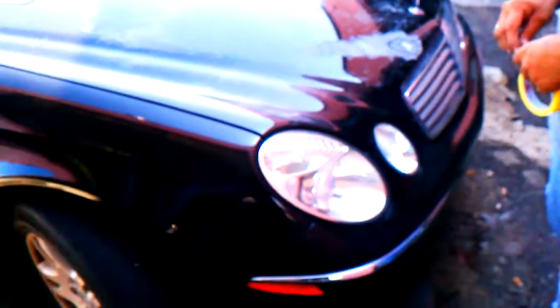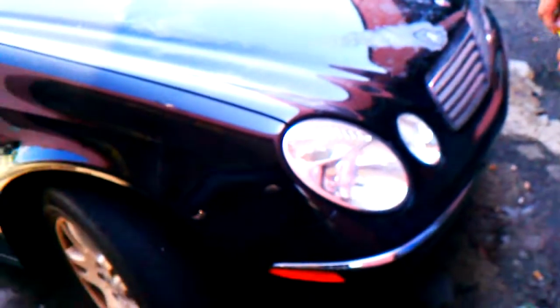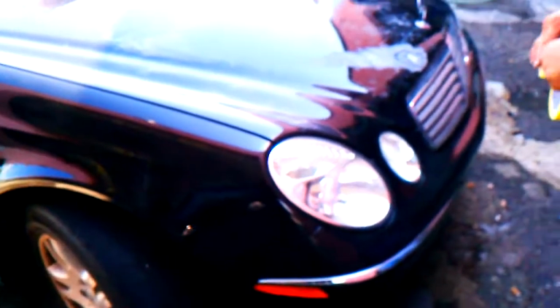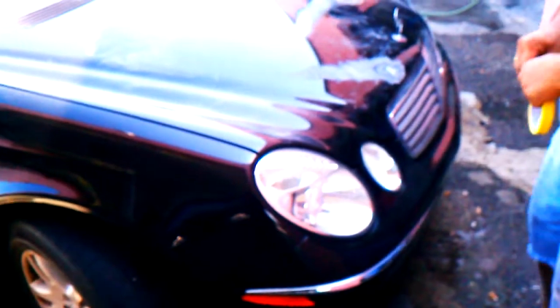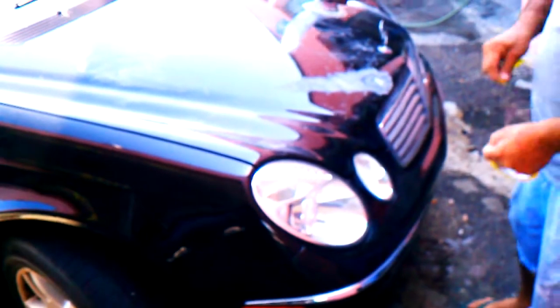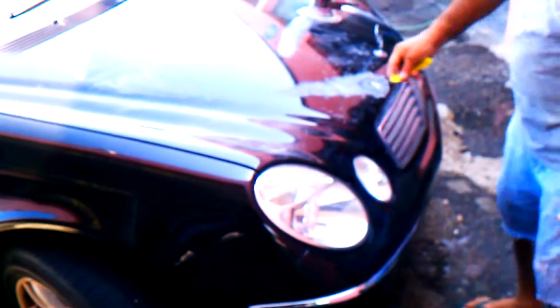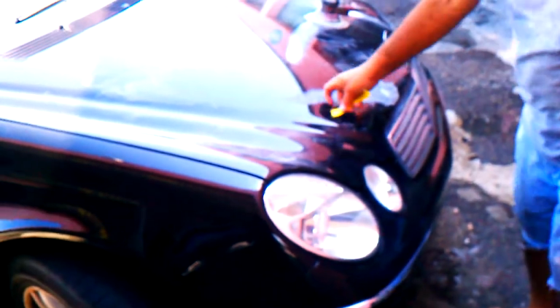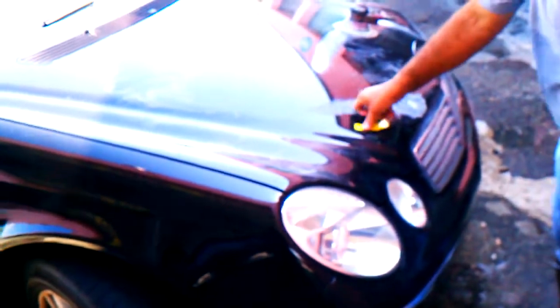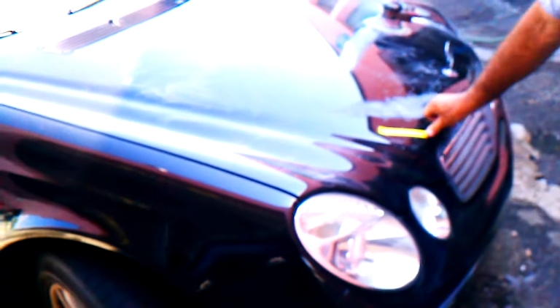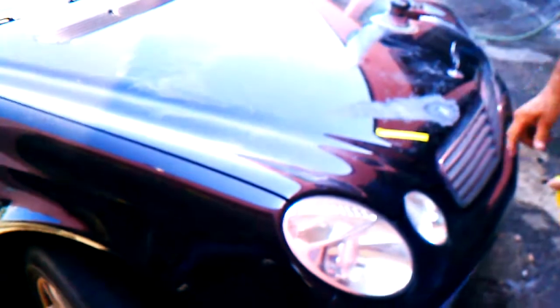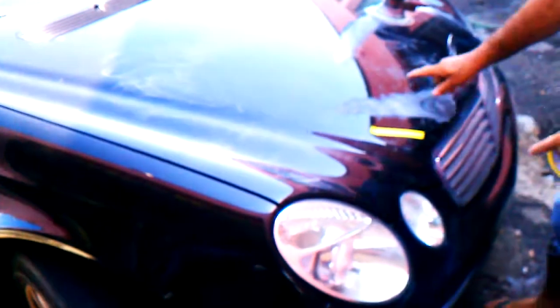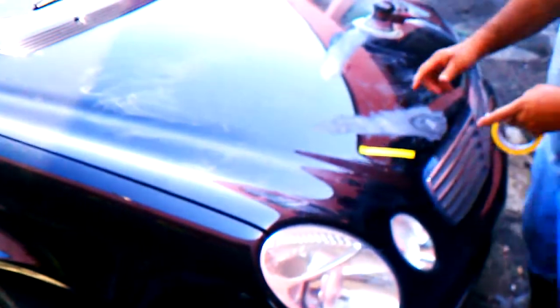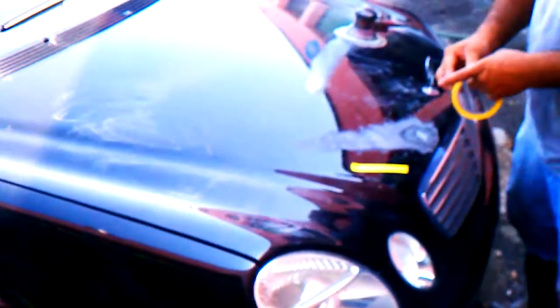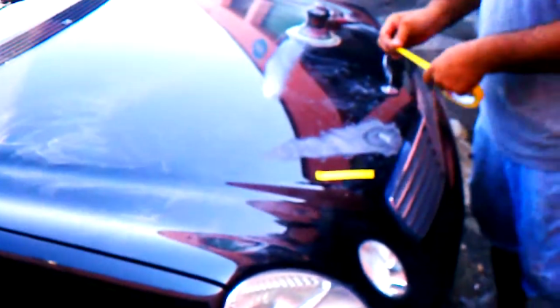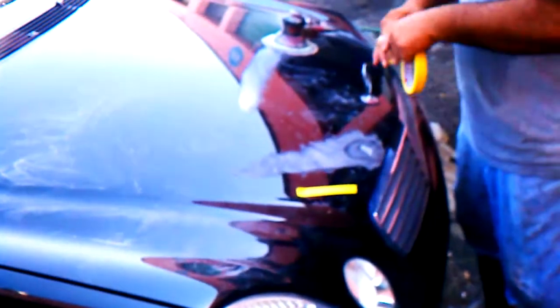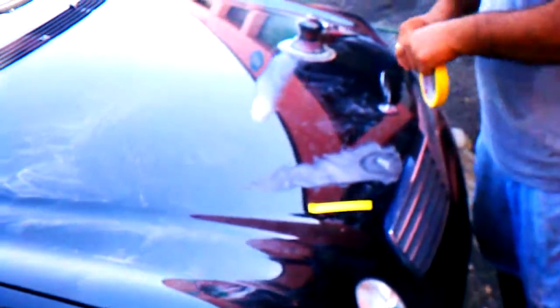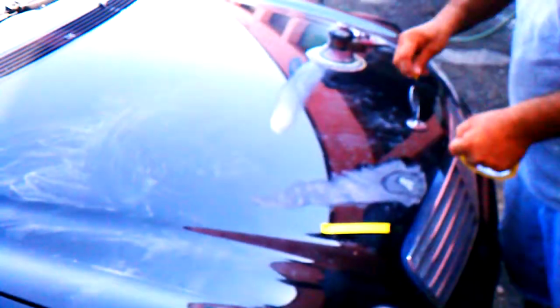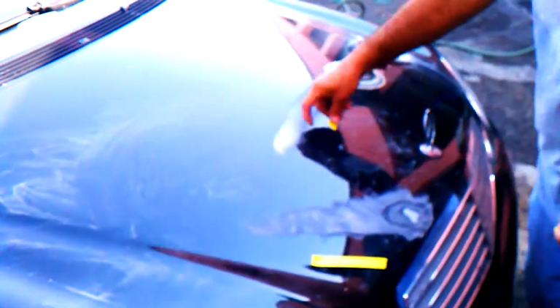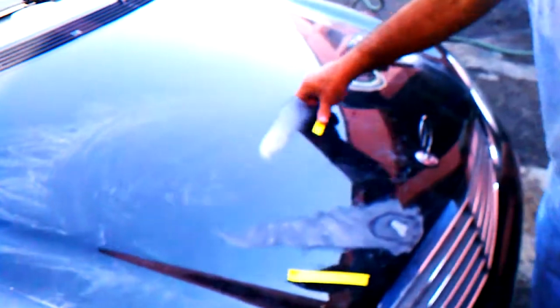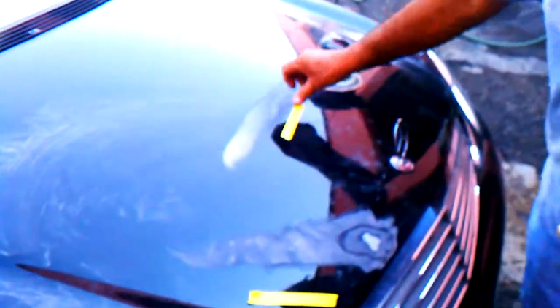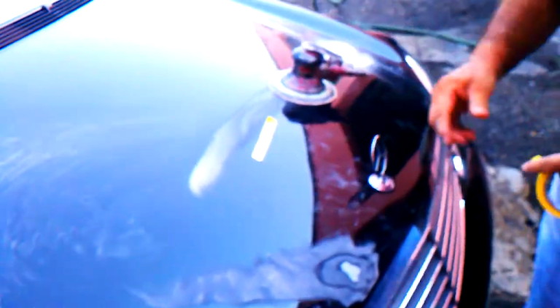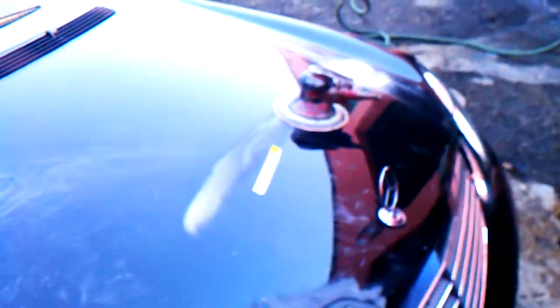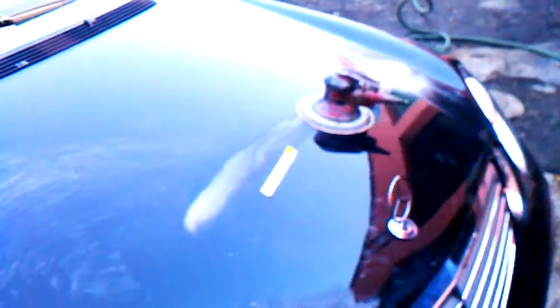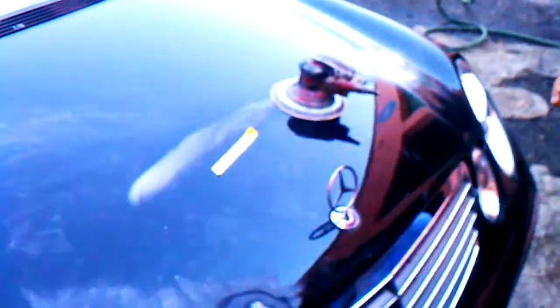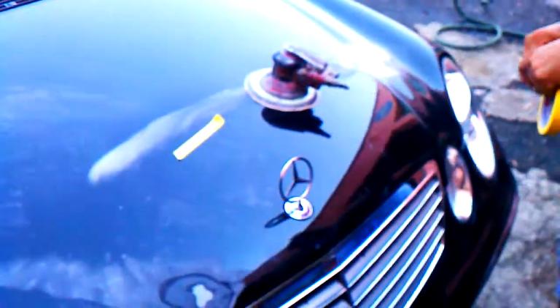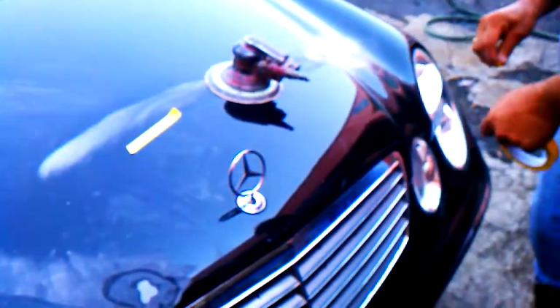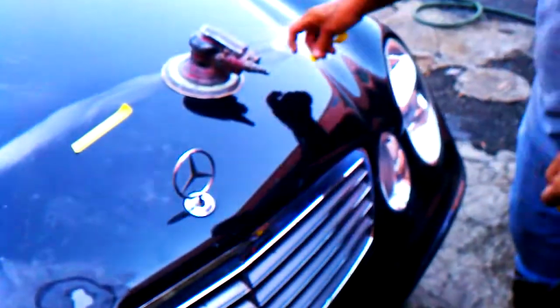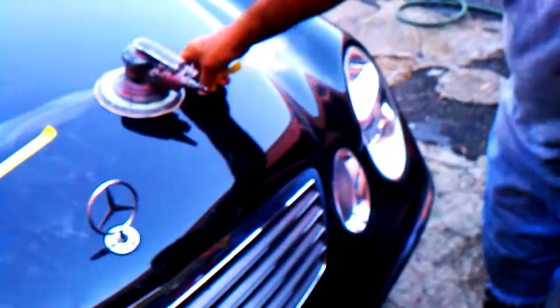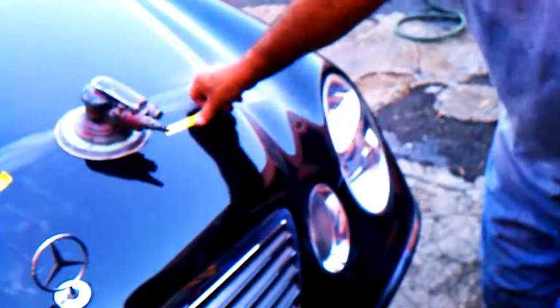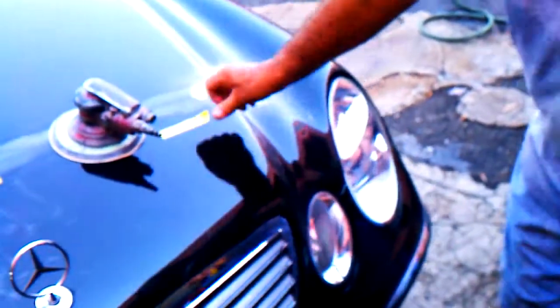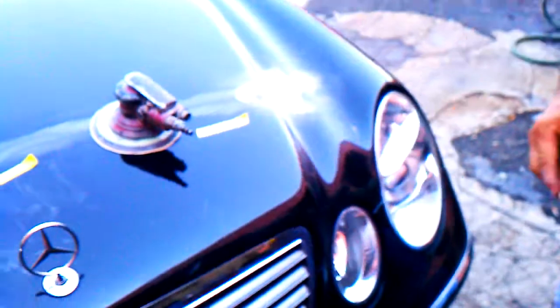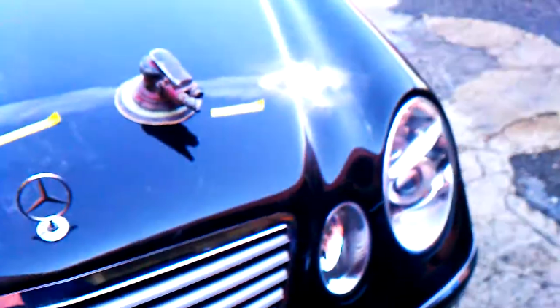Here's the Benz — got a lot of damage. Got damage on the hood, a small damage. It's a nice car. Scratches, like key scratches, you know.